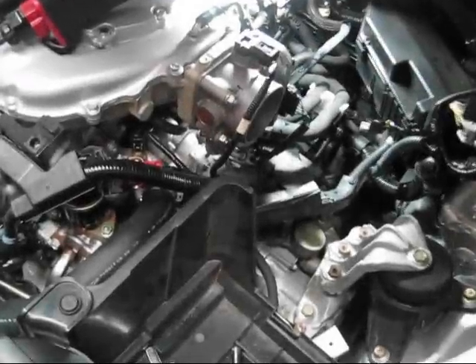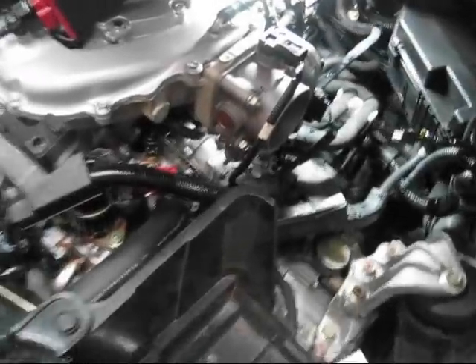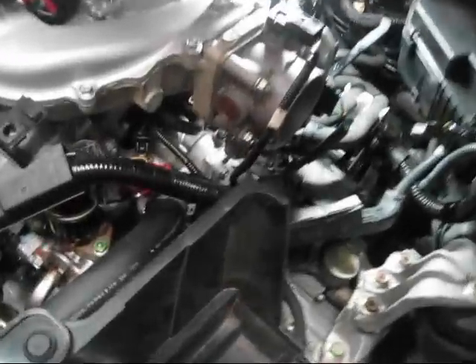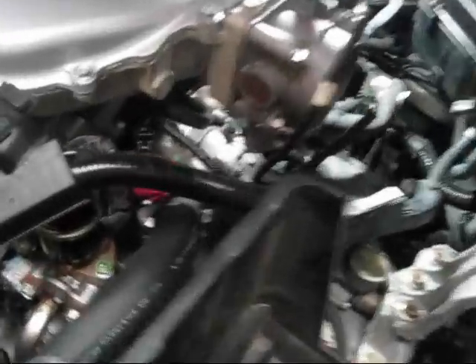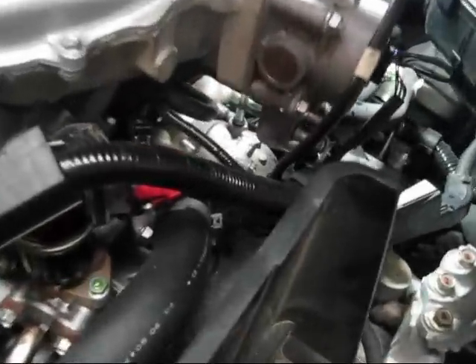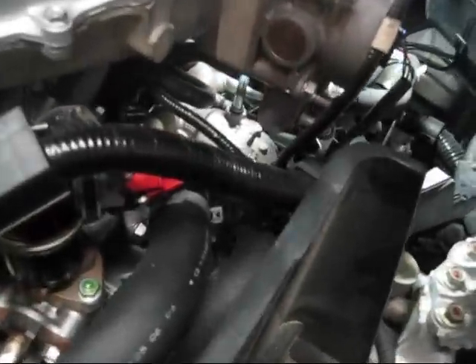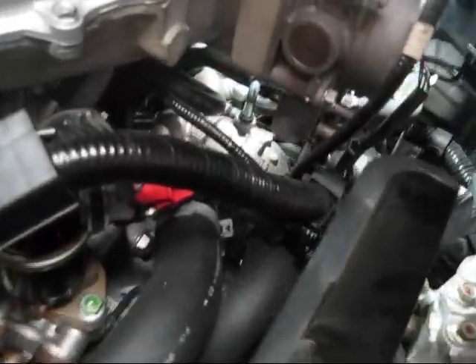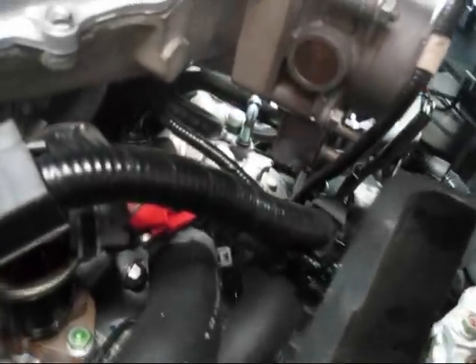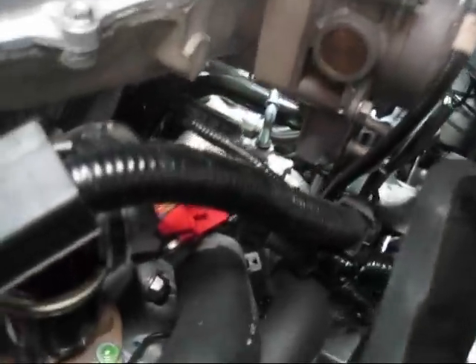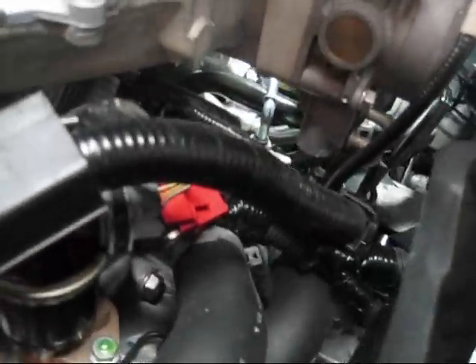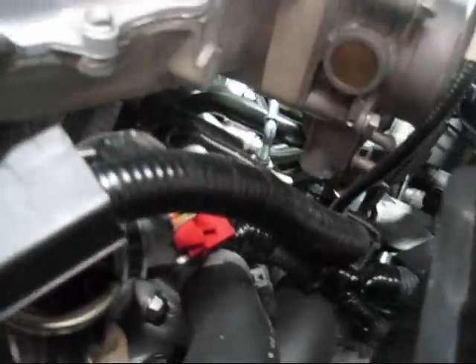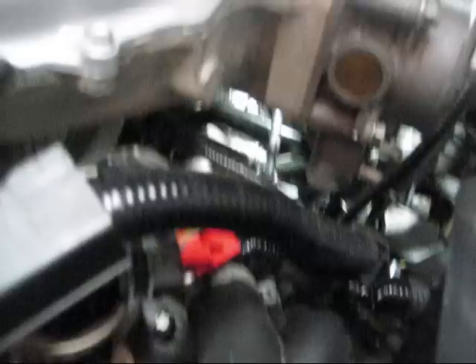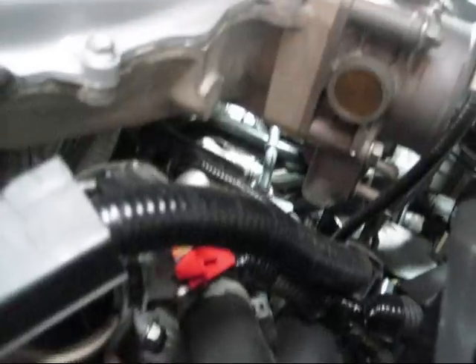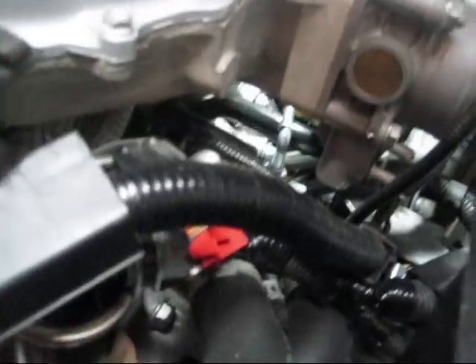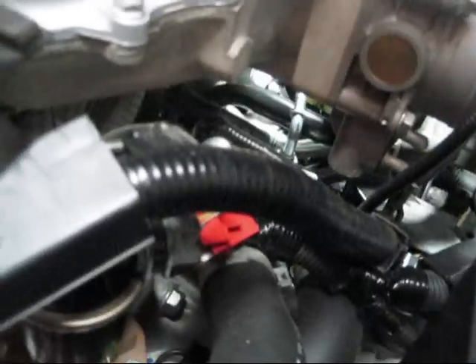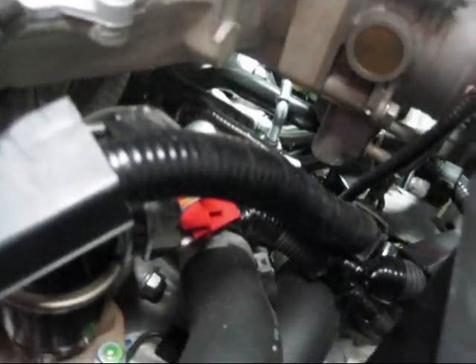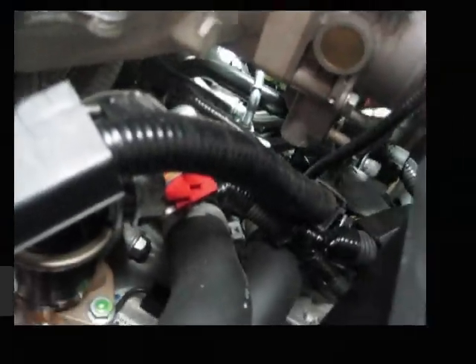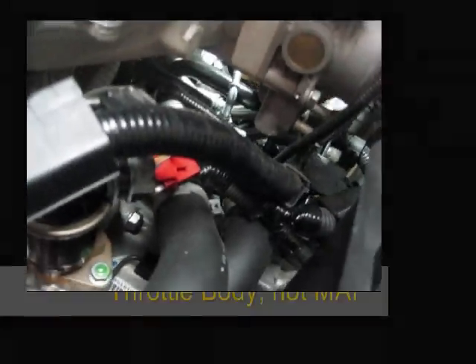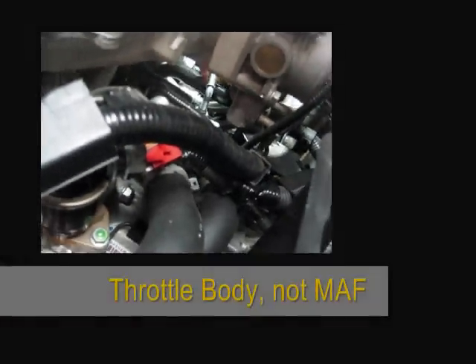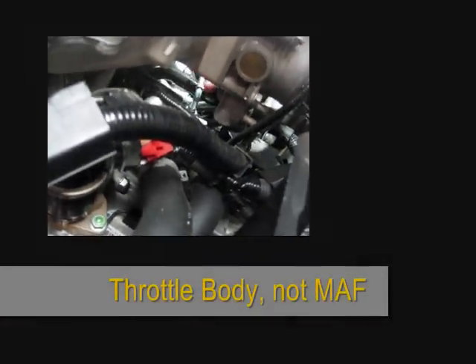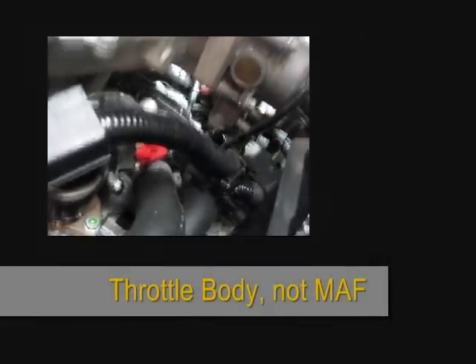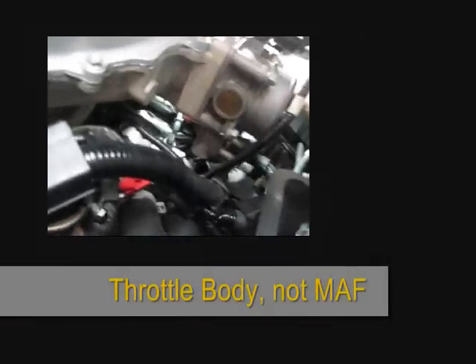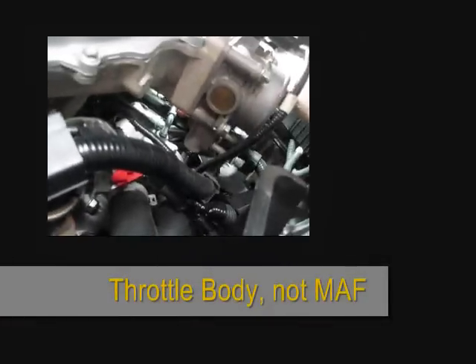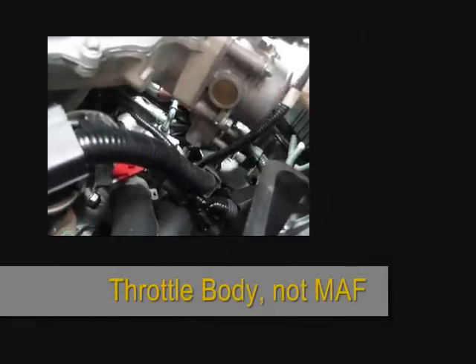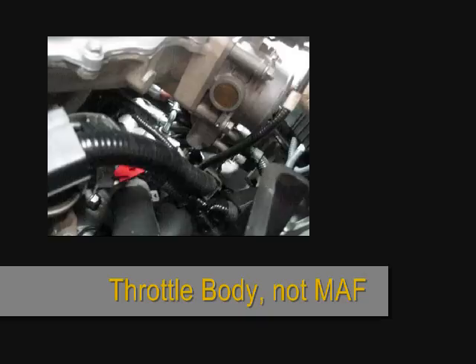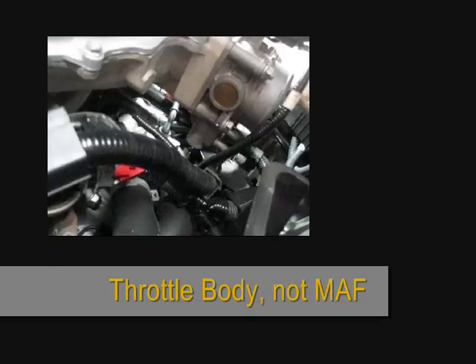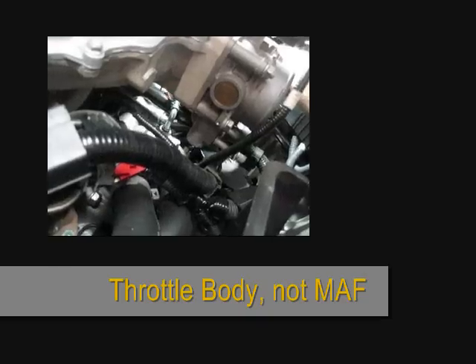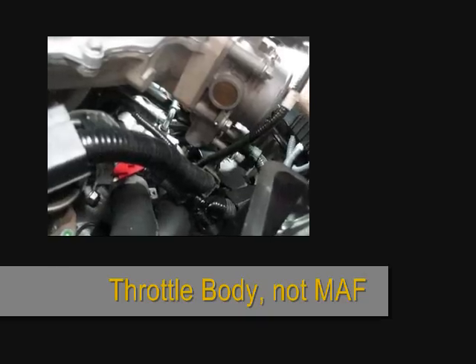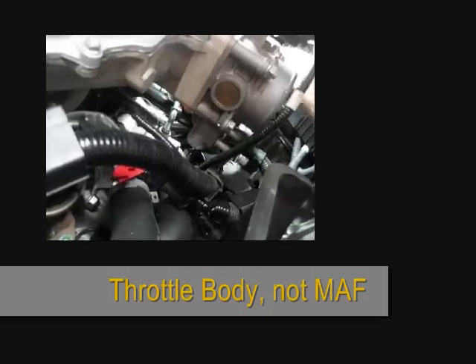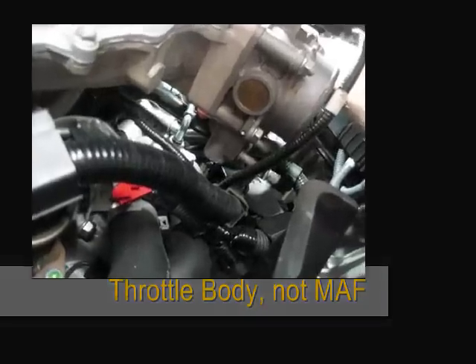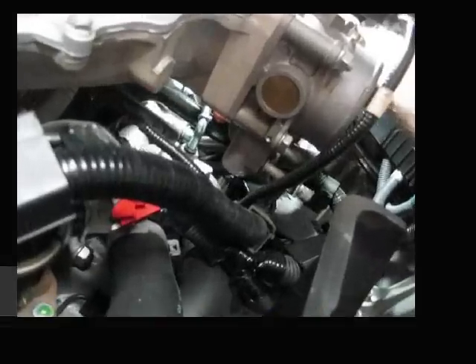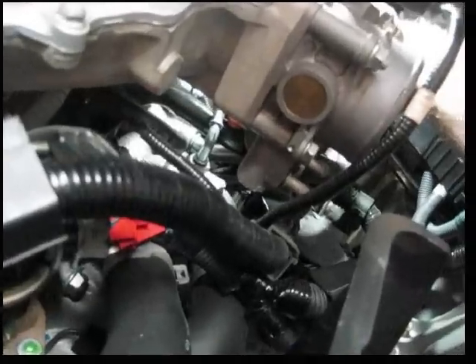Now when you pull that line out, it's going to leak a little bit. Here's a different view of it — I'm reaching behind the MAF. You can see my finger down here — this is the hard one to get to.